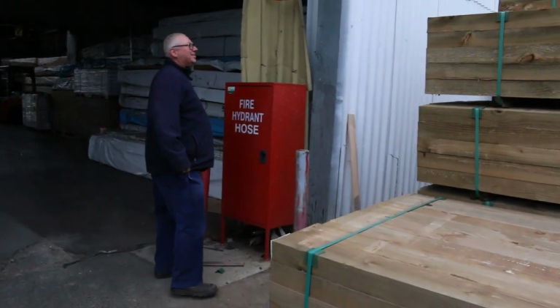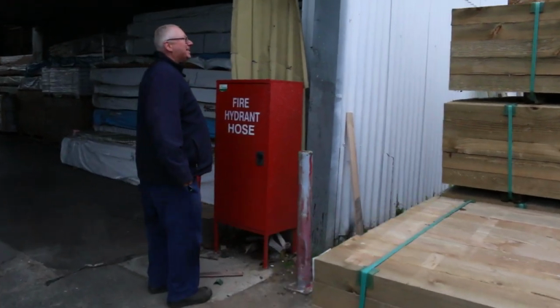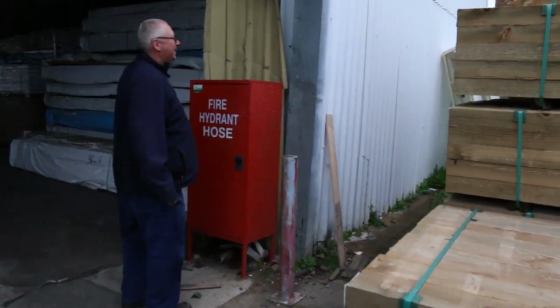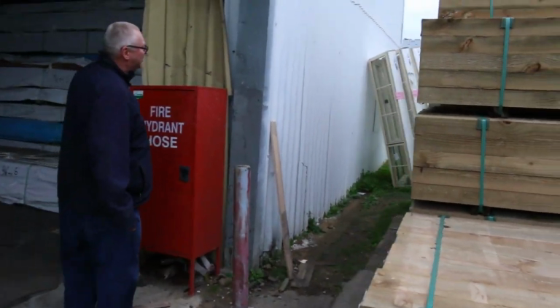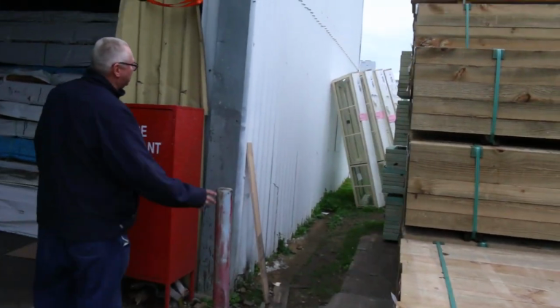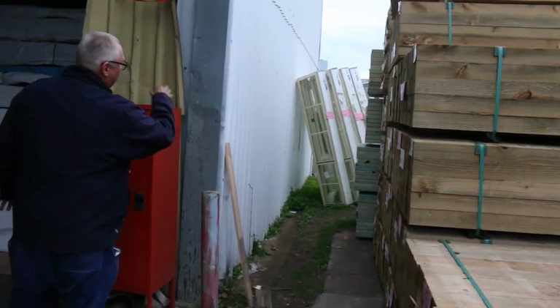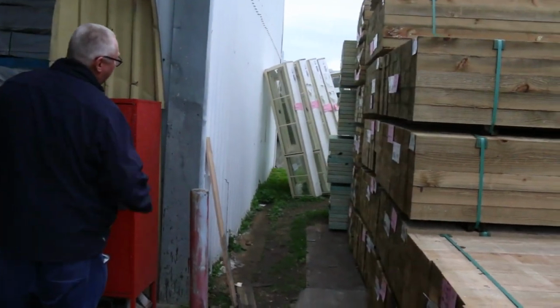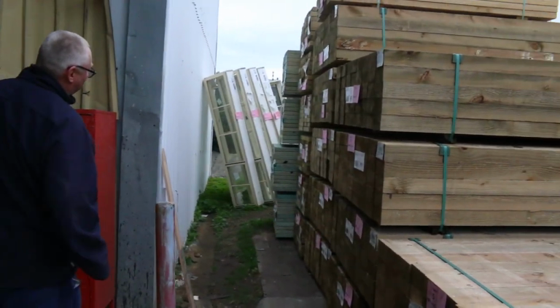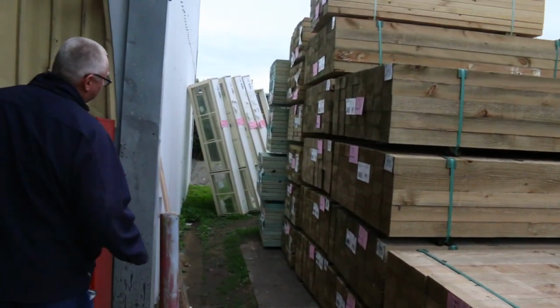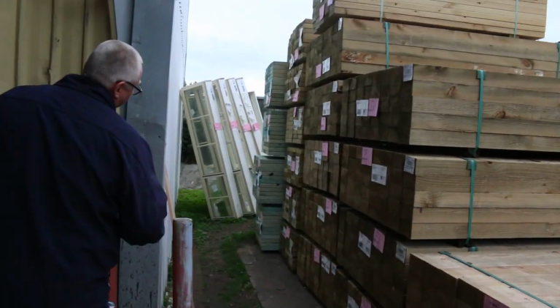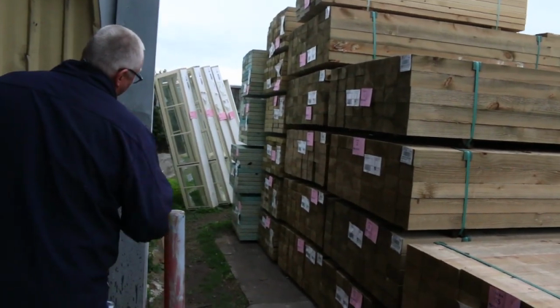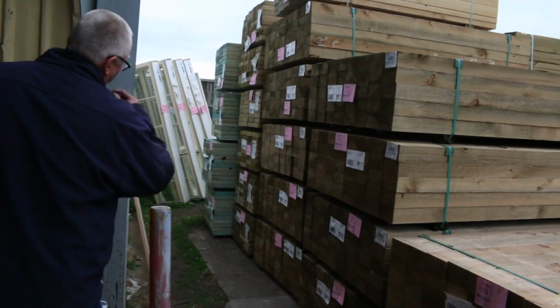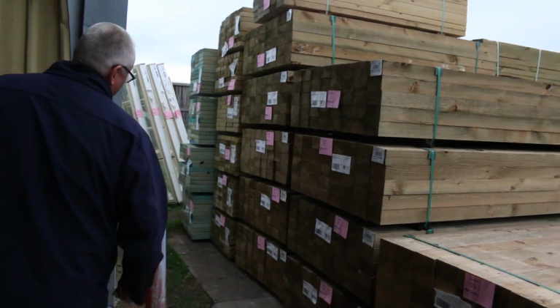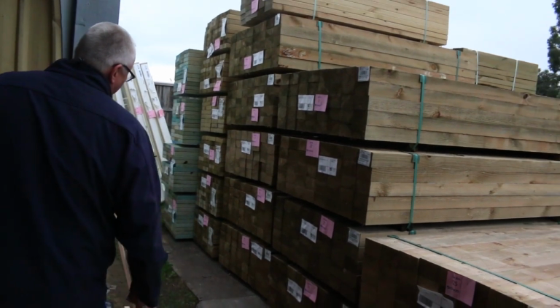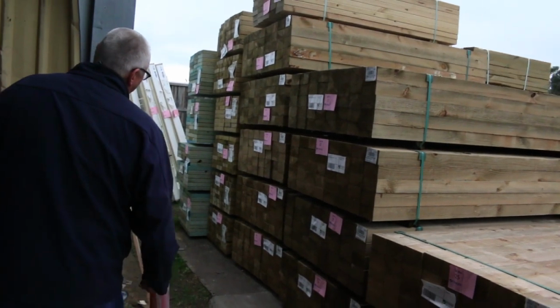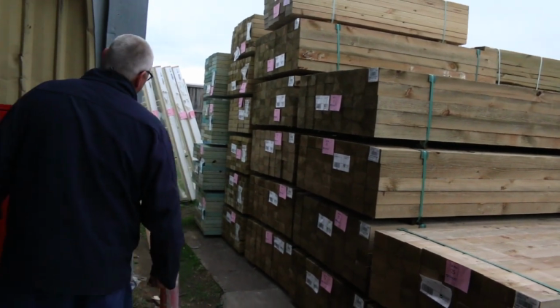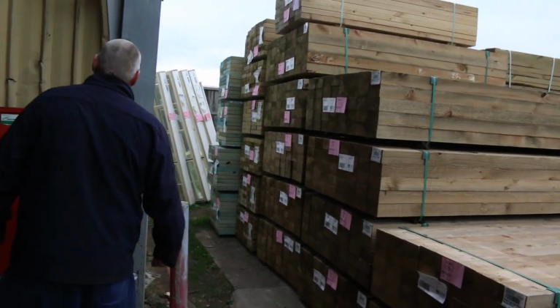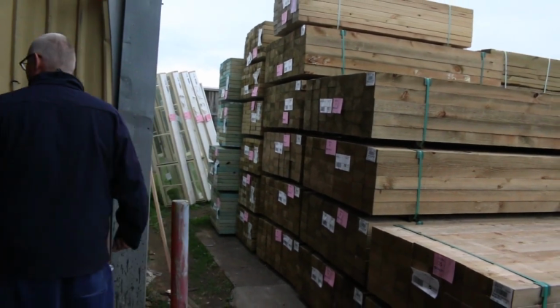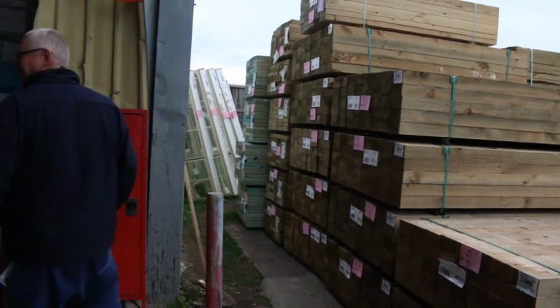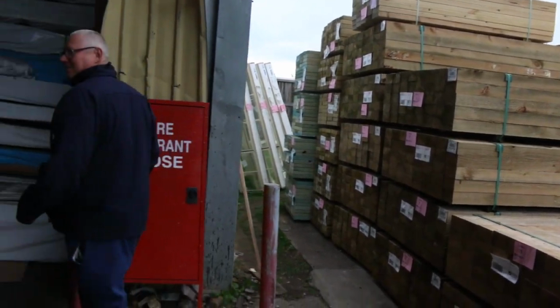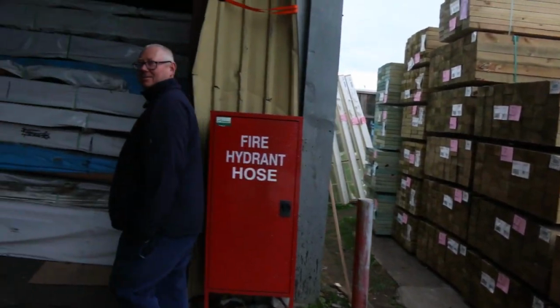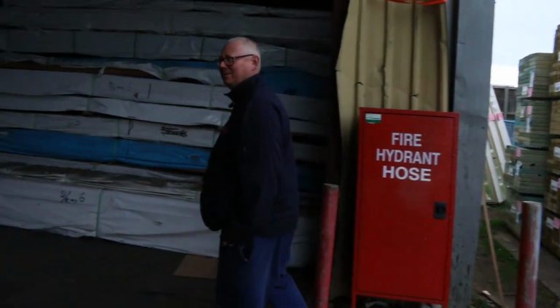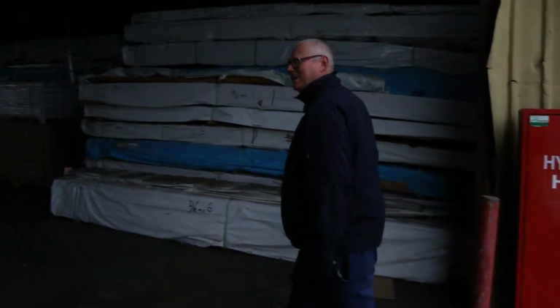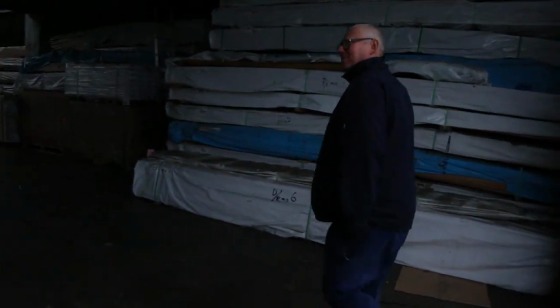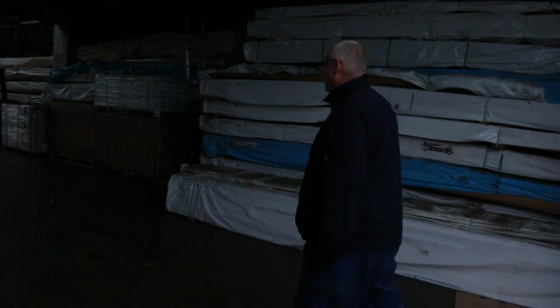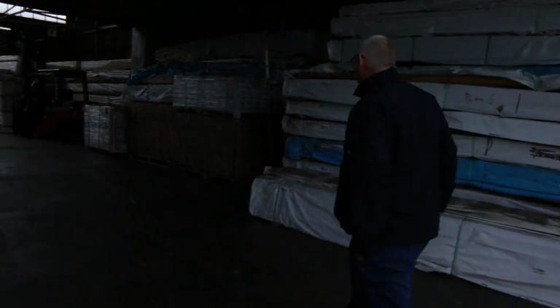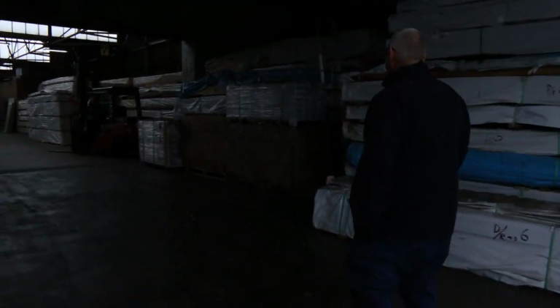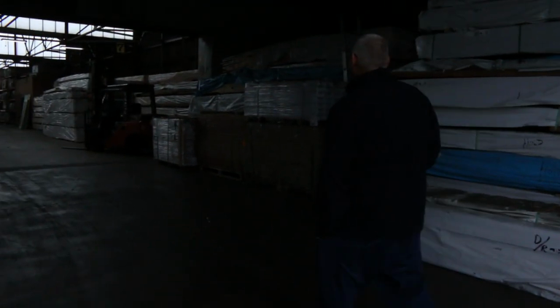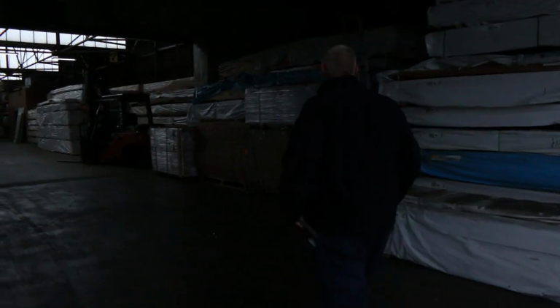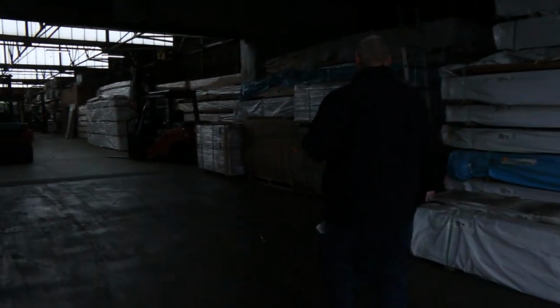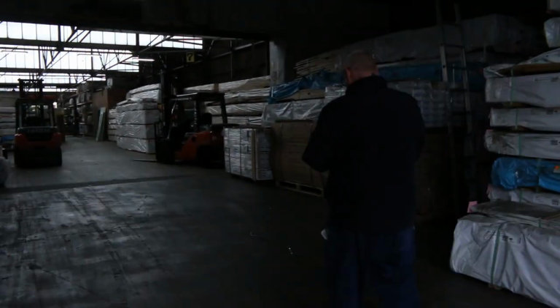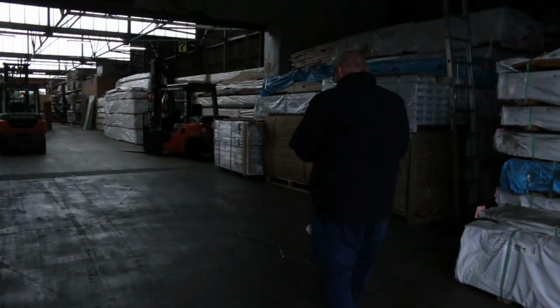That's pretty much where we start the auction tomorrow. We've got a few of the bay windows in the back there. Now making our way inside the shed.